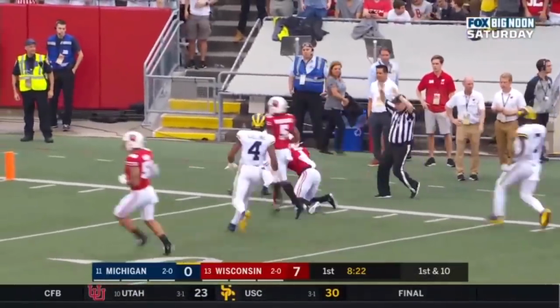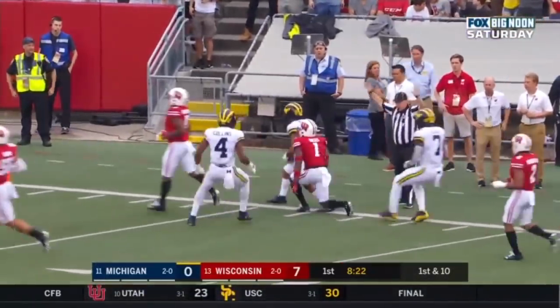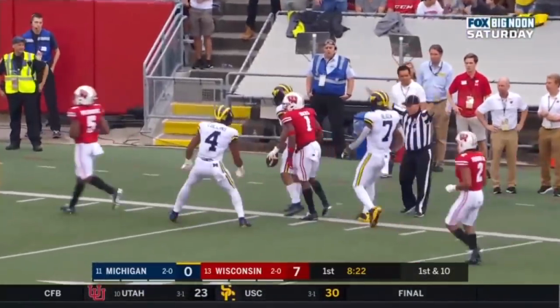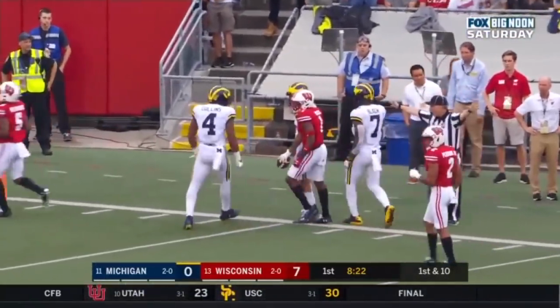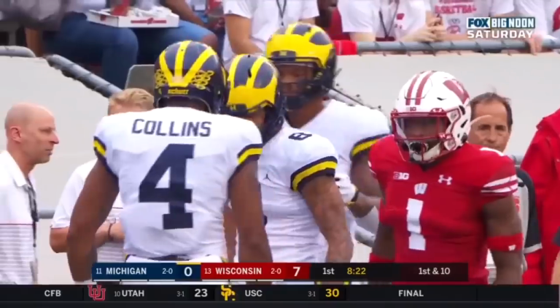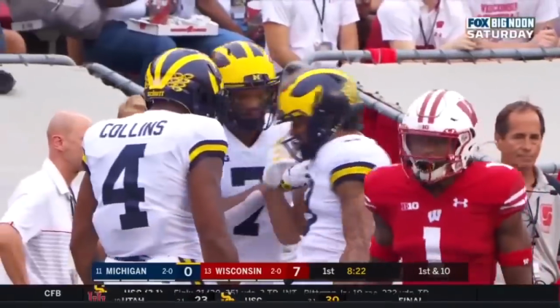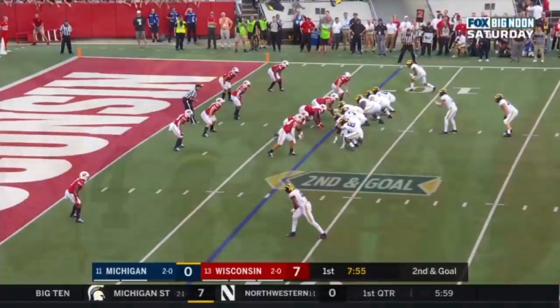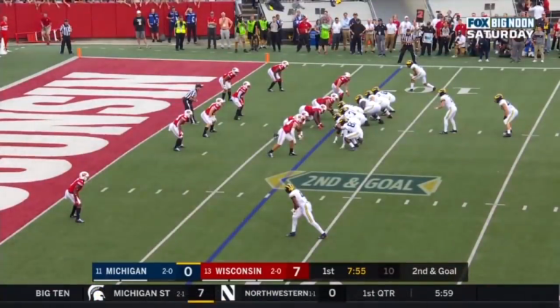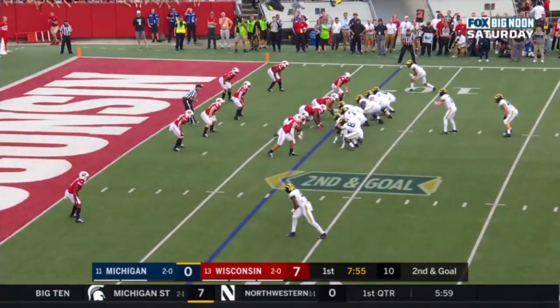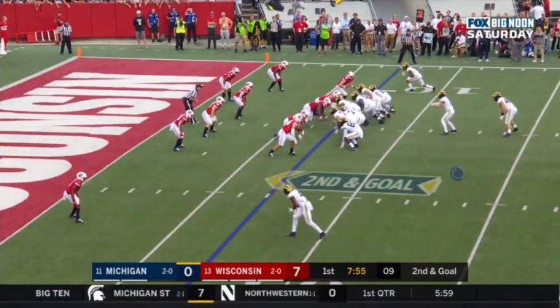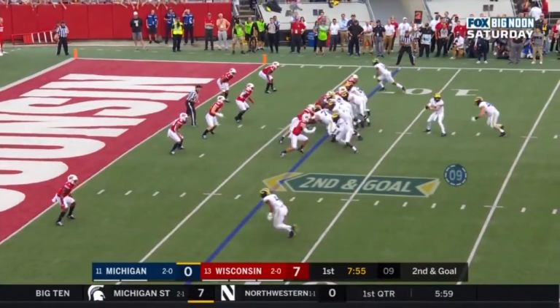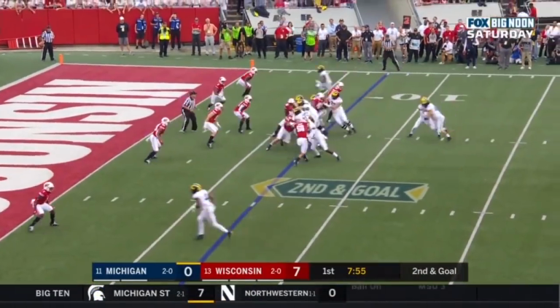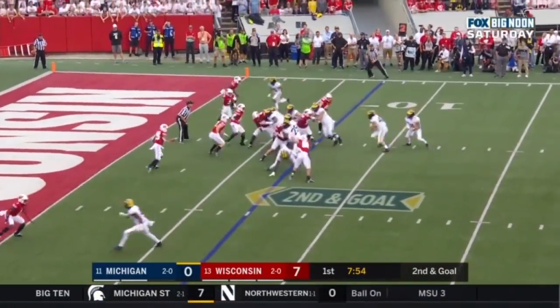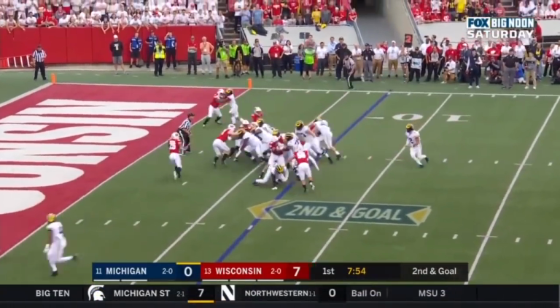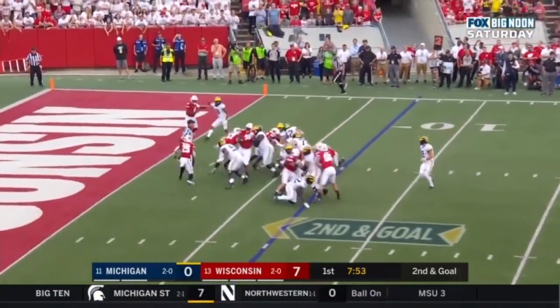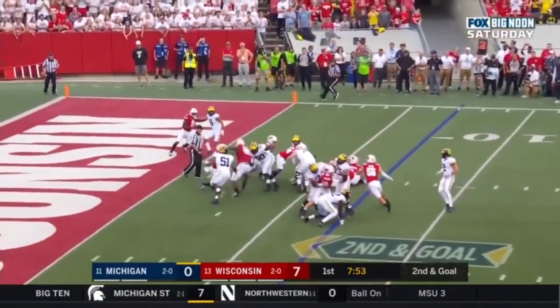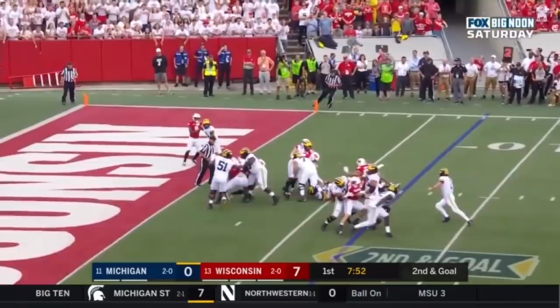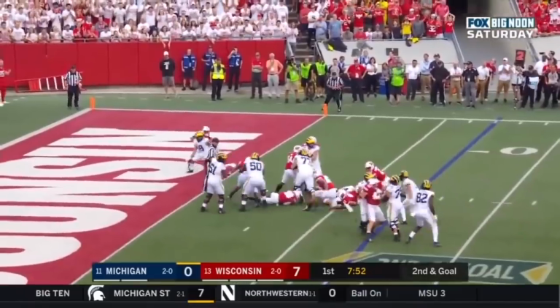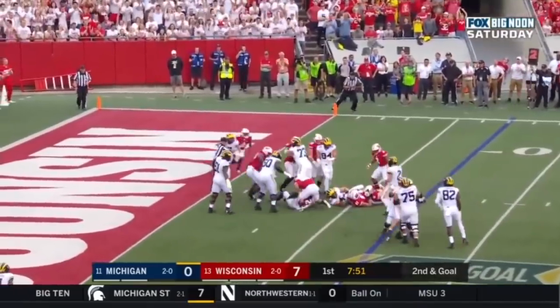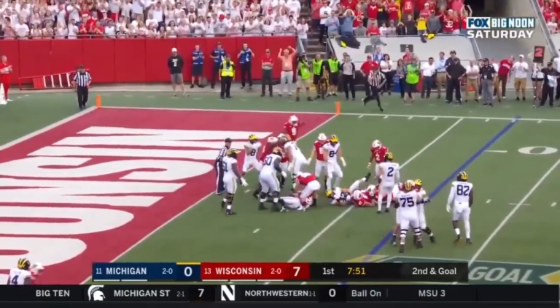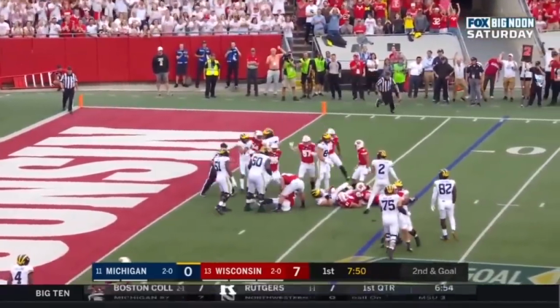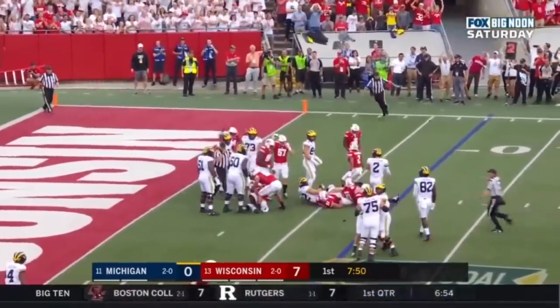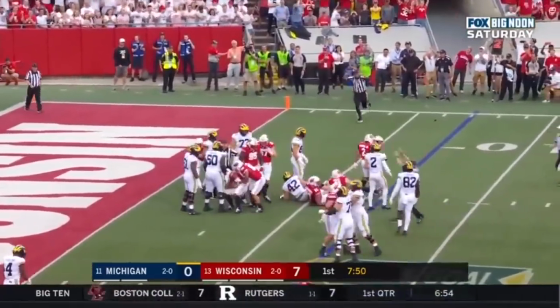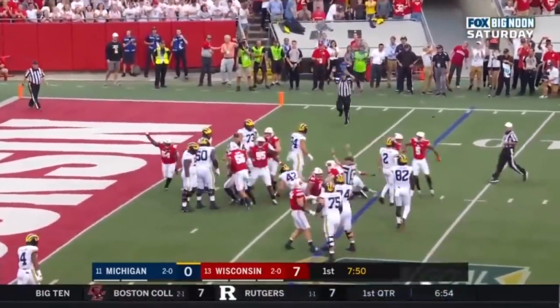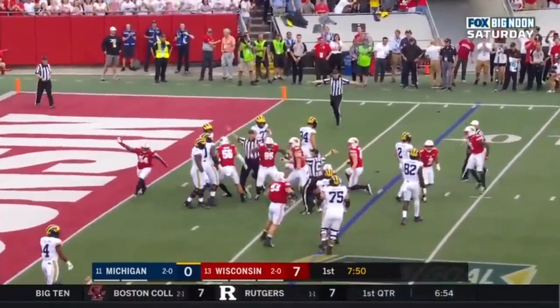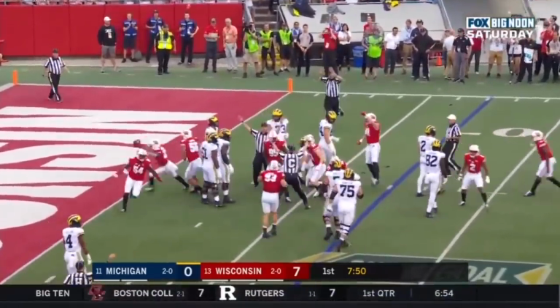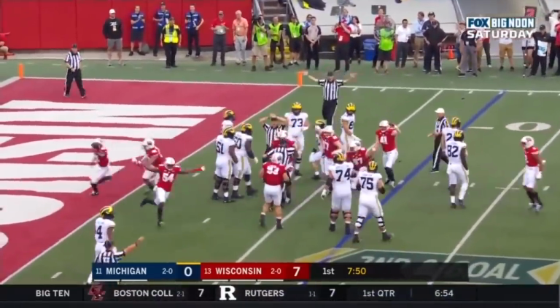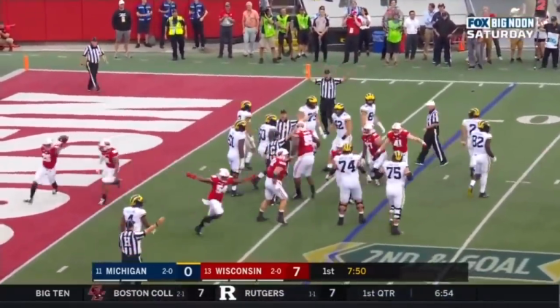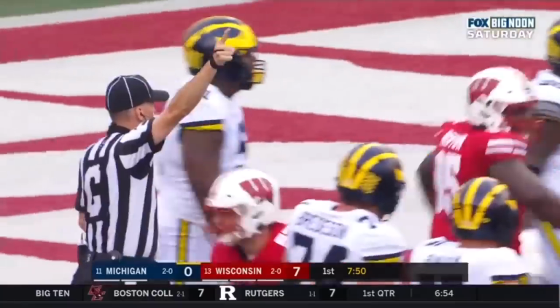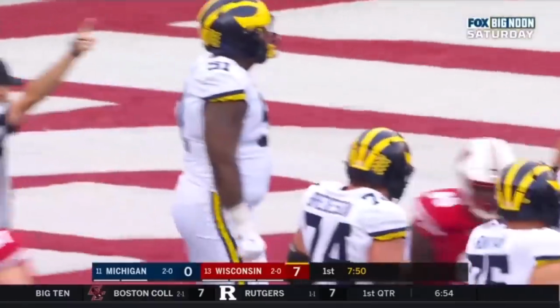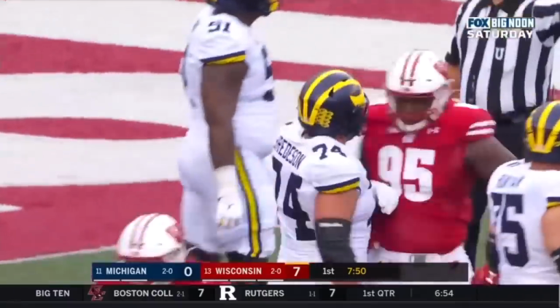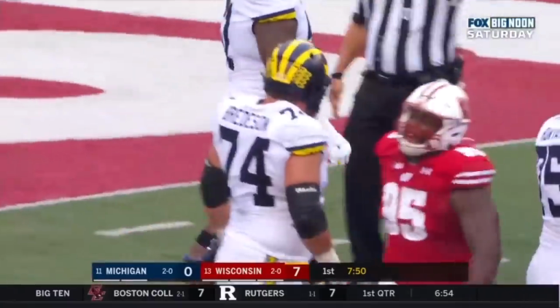Down inside the ten and a flag. They'll run it — and he fumbled, Mason fumbled. Wisconsin has it. Same story for the Wolverines.